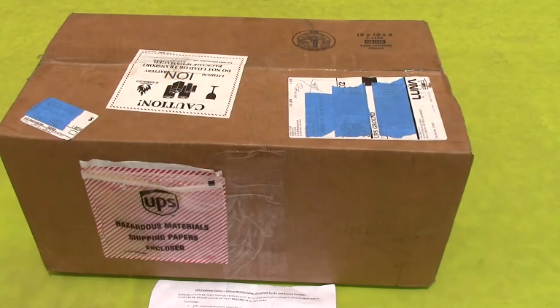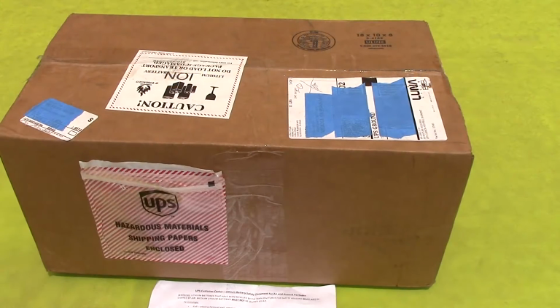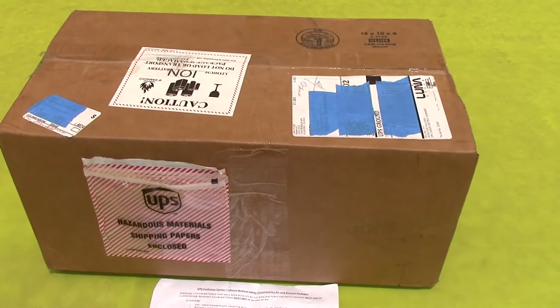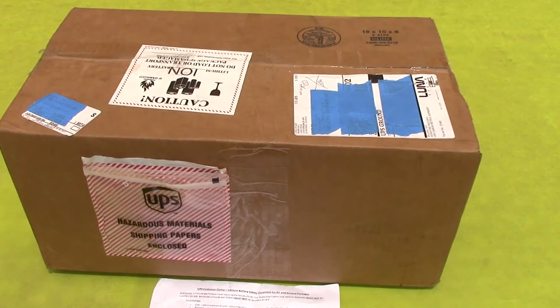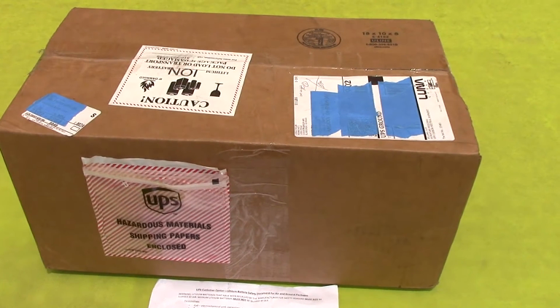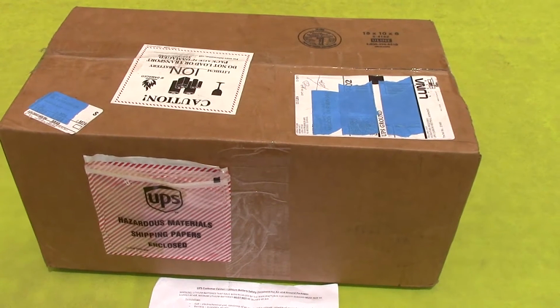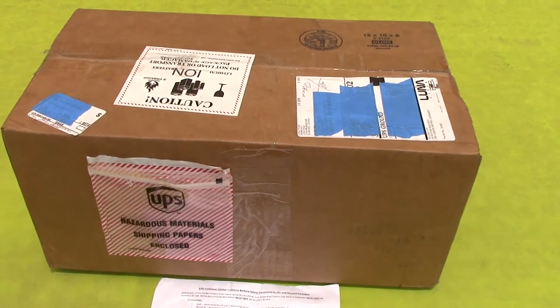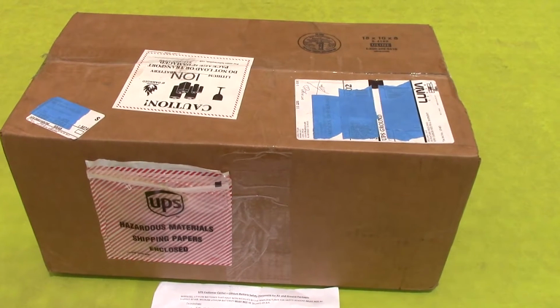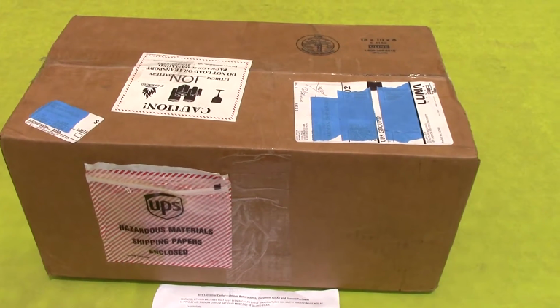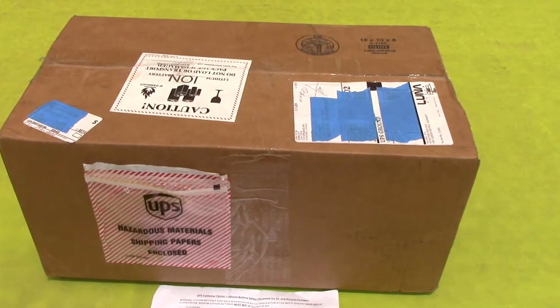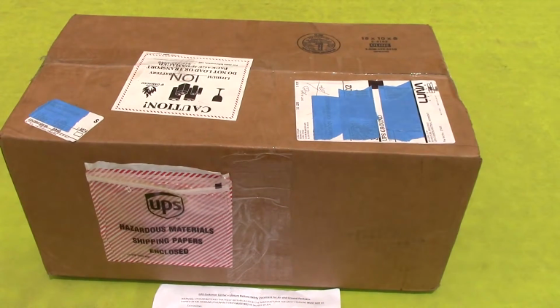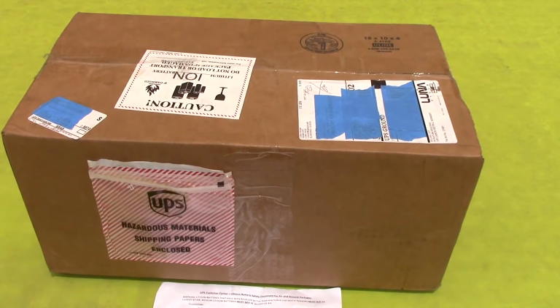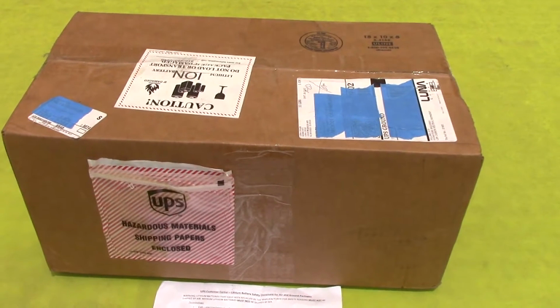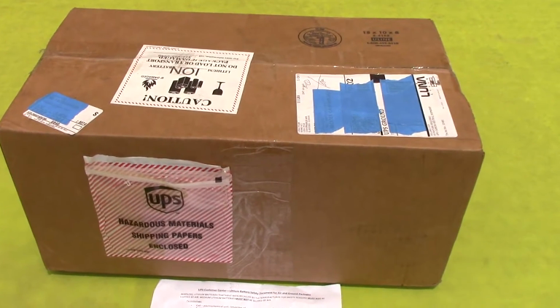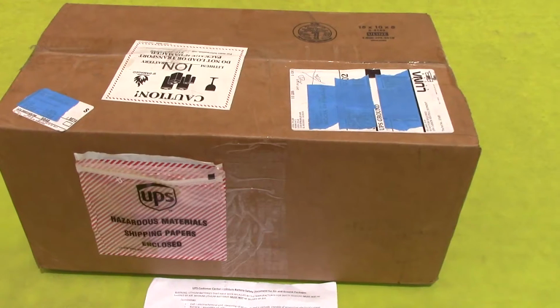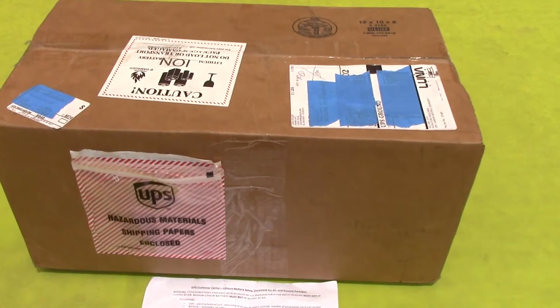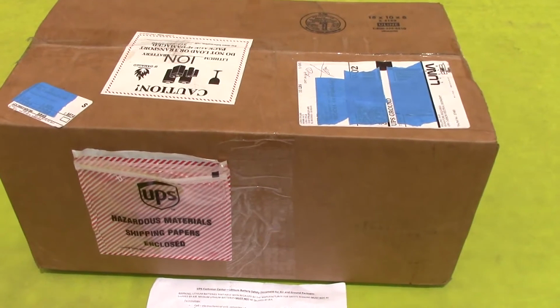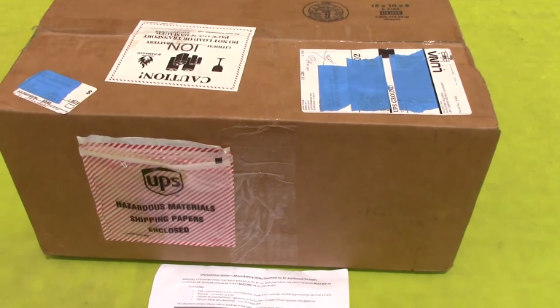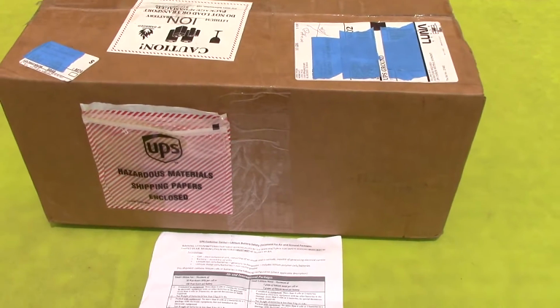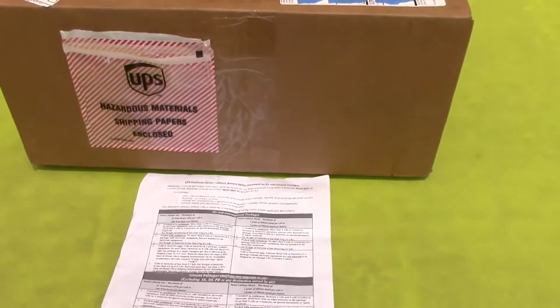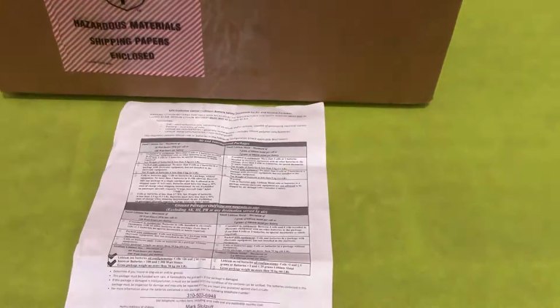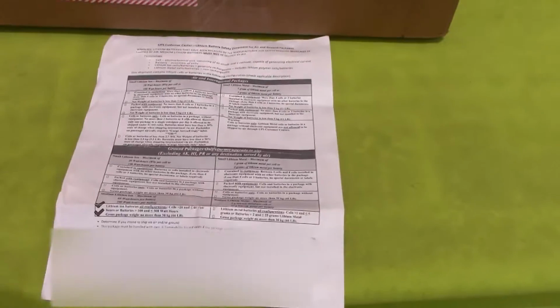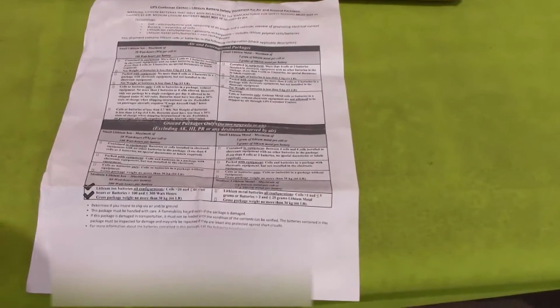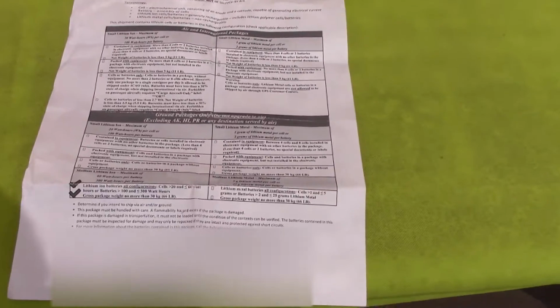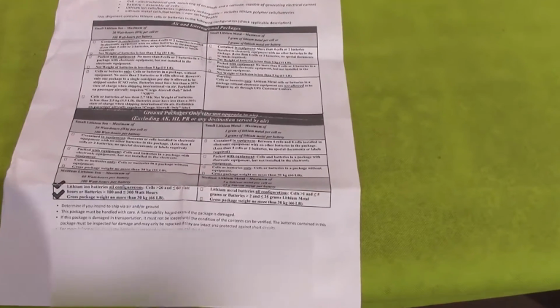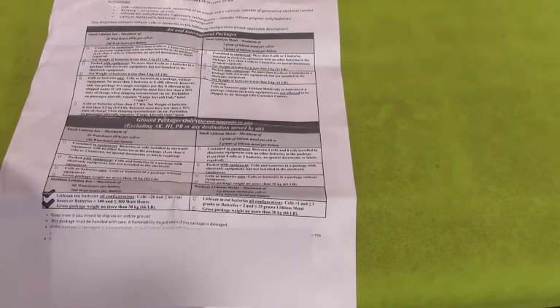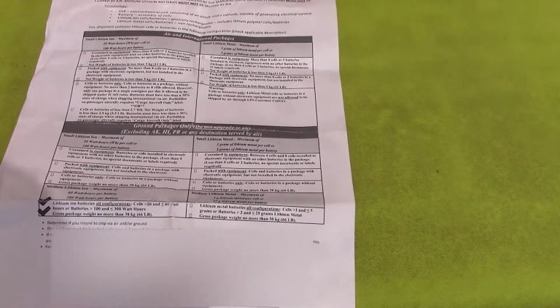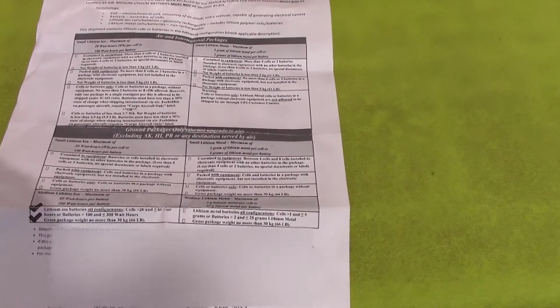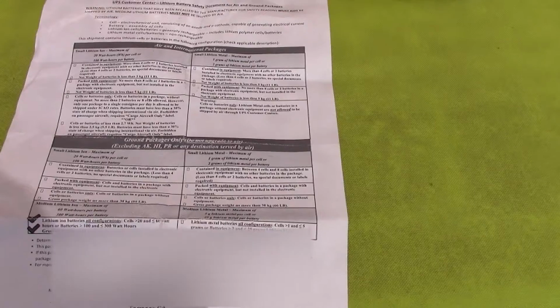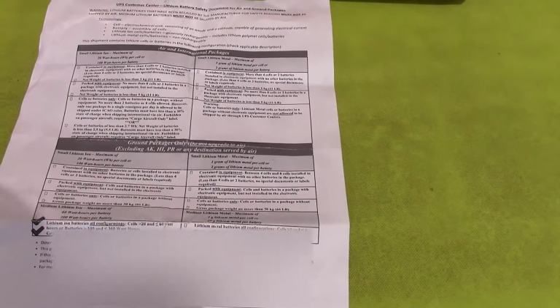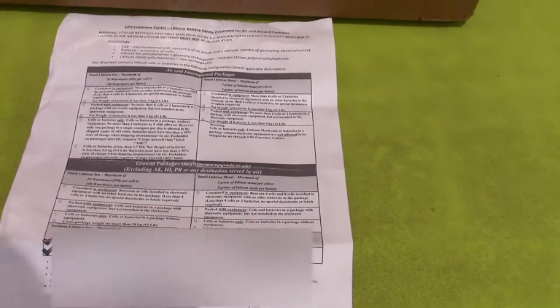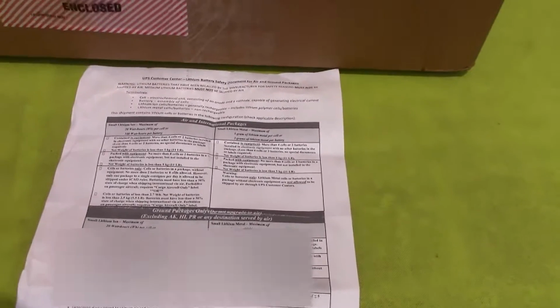Here's the LunaCycle Mighty Mini battery. And here's the battery safety documentation for UPS.